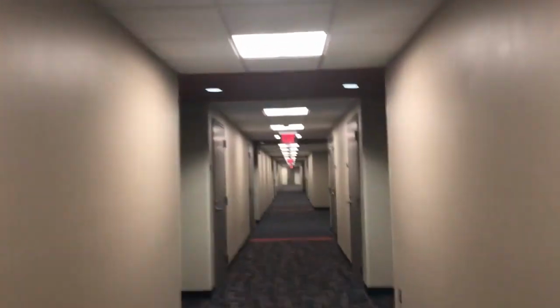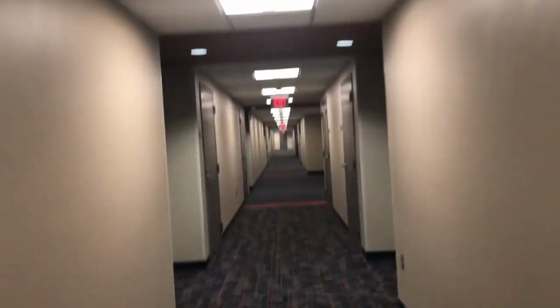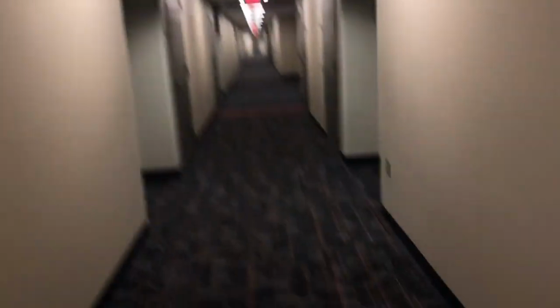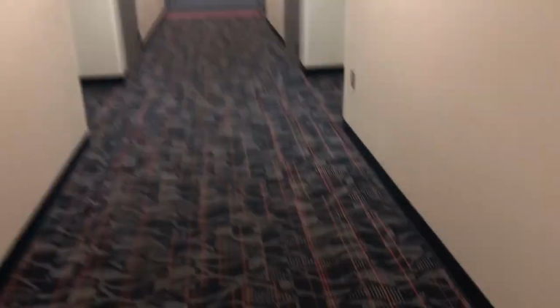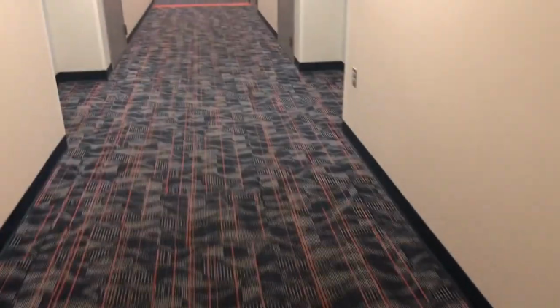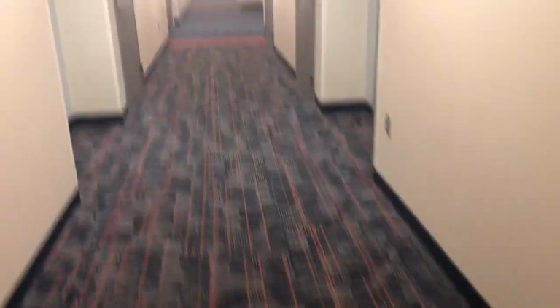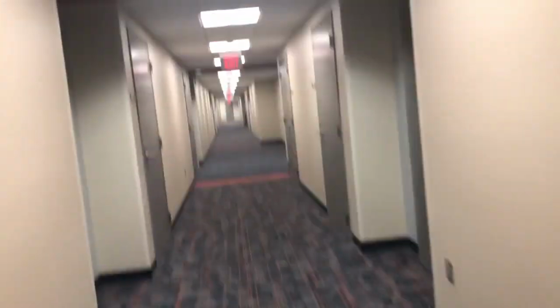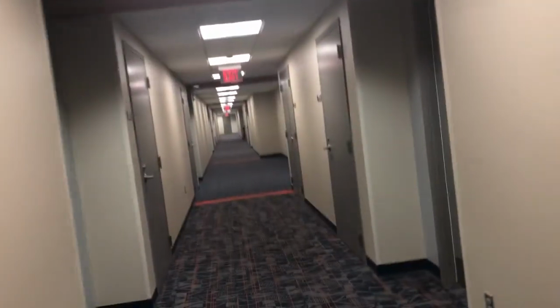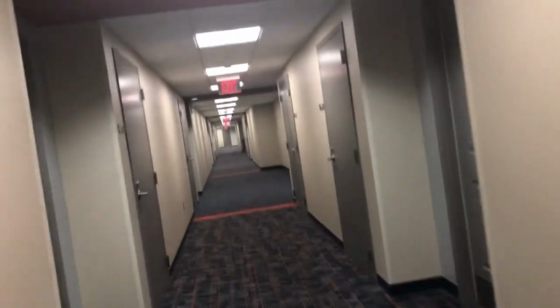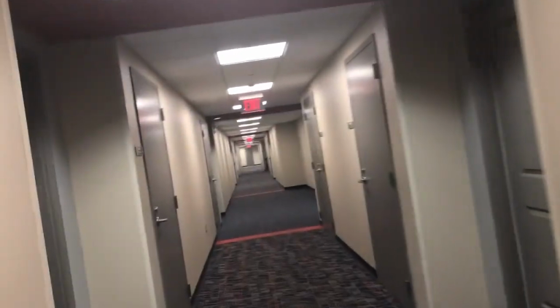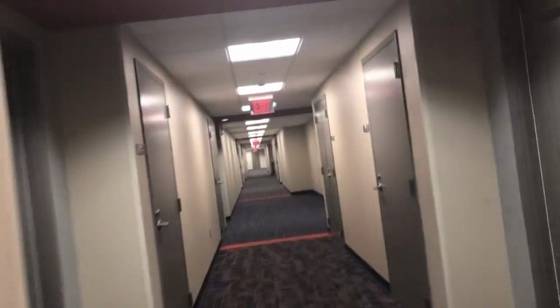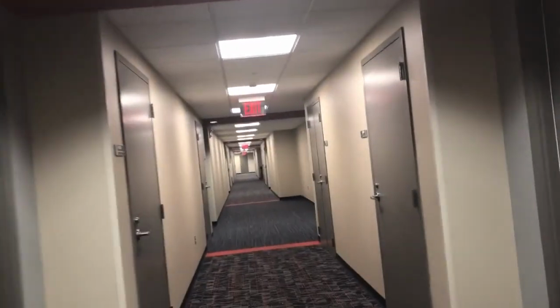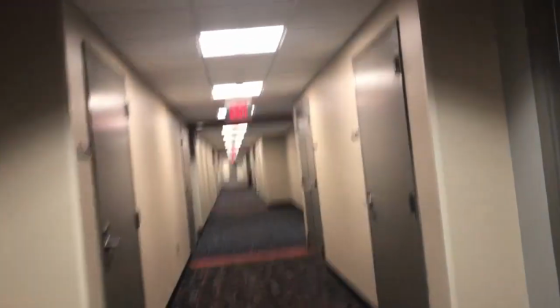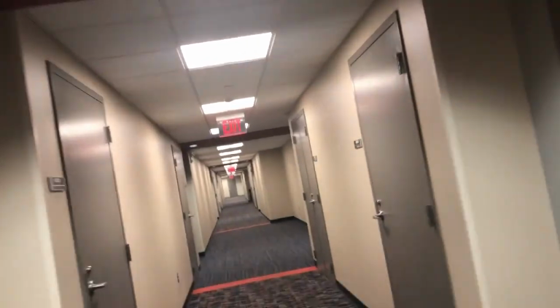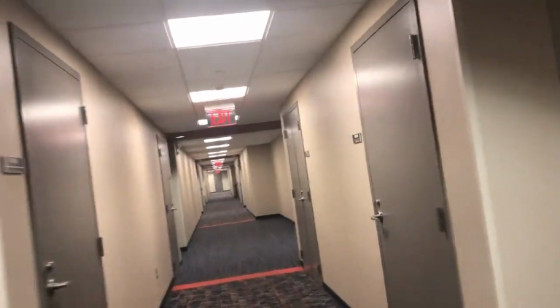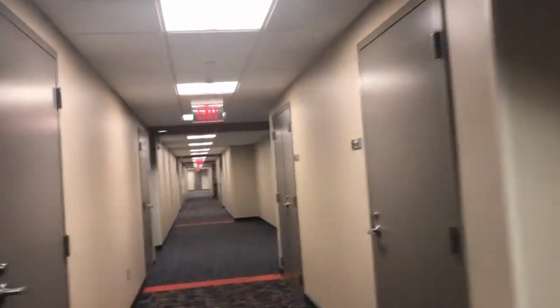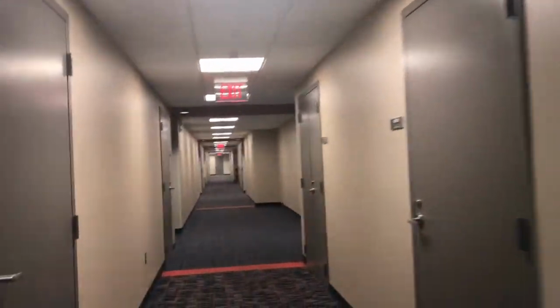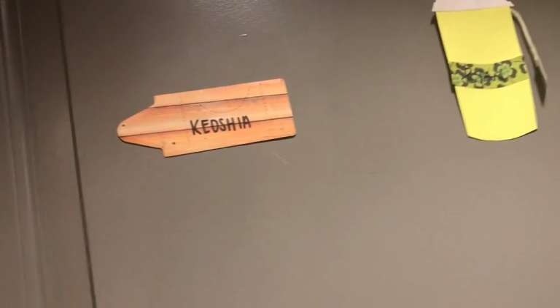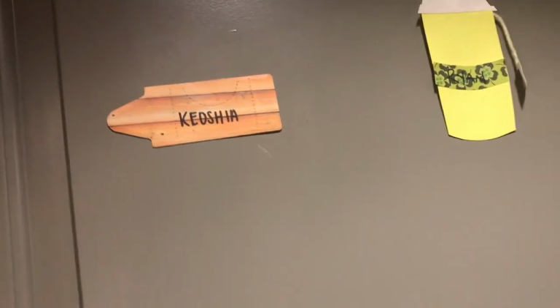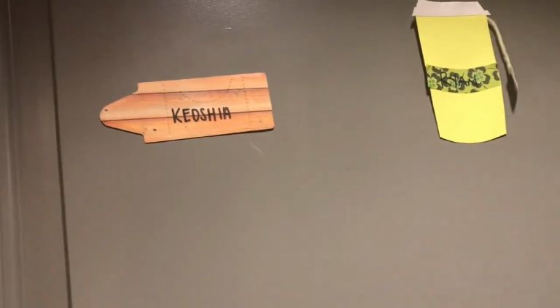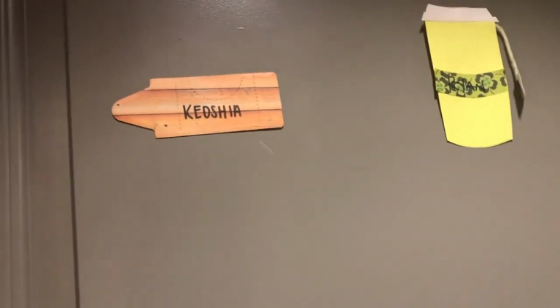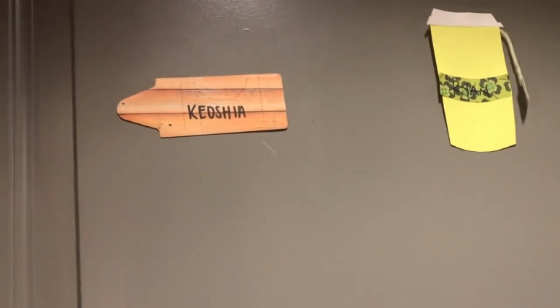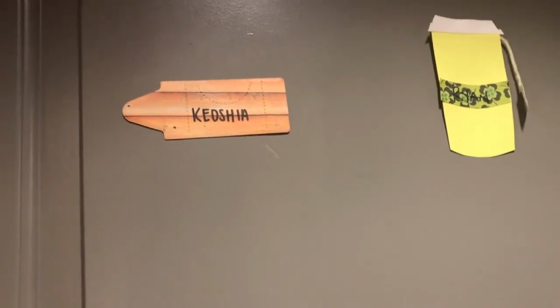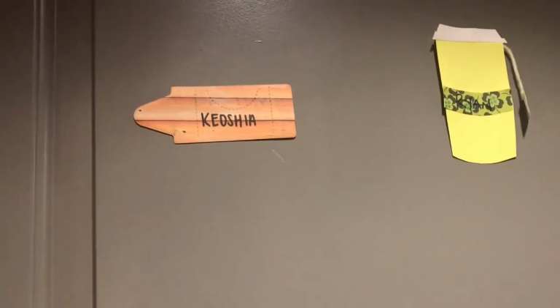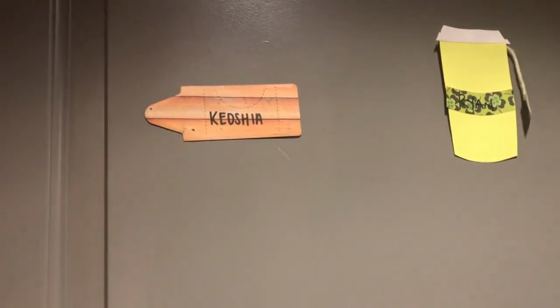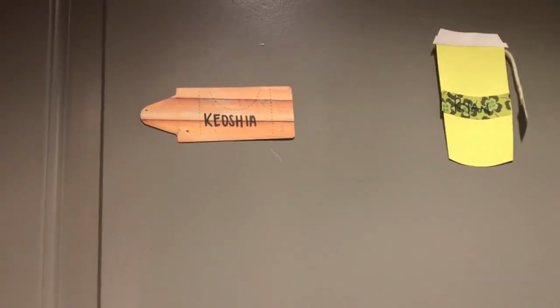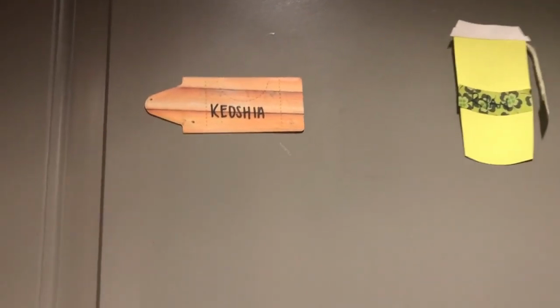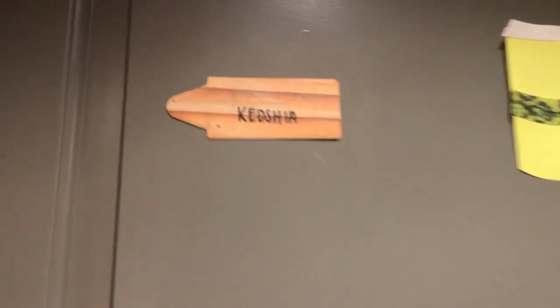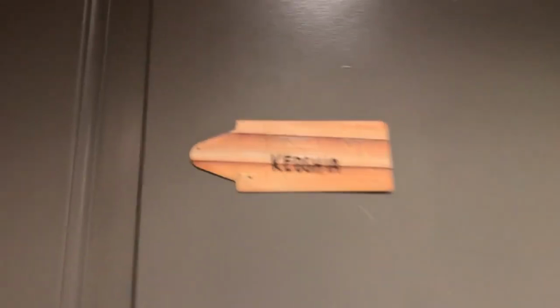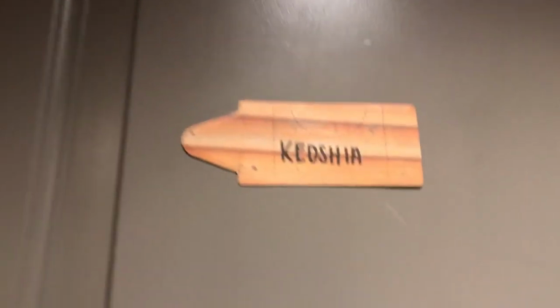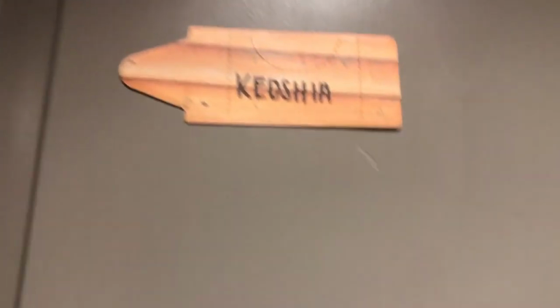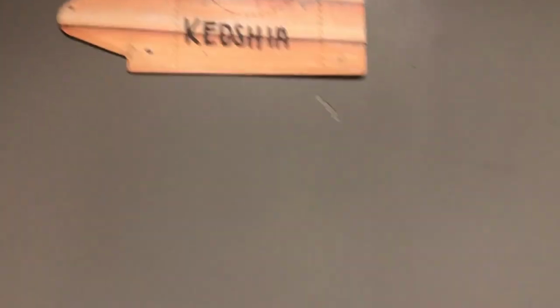Walking down the hallway, it kind of reminds me of a hotel. The RAs put names on everybody's doors.